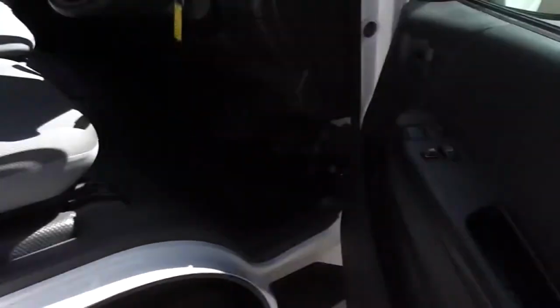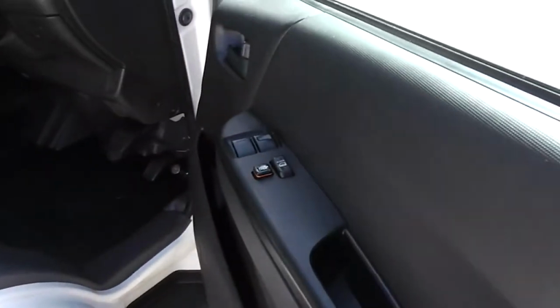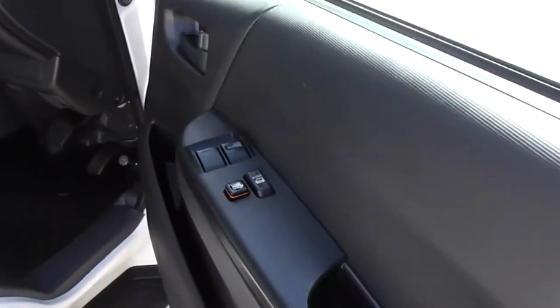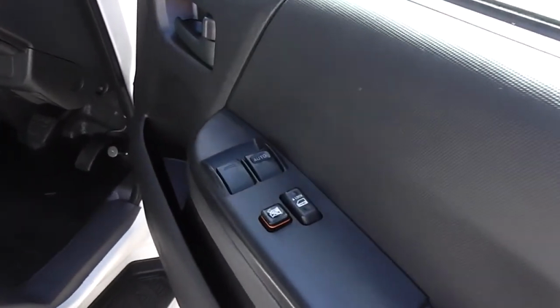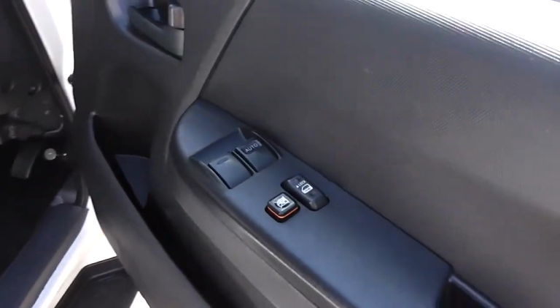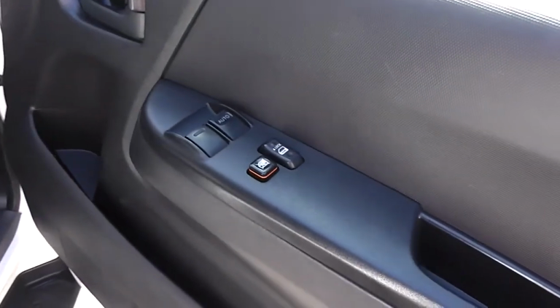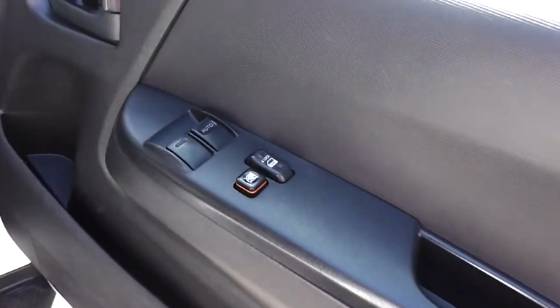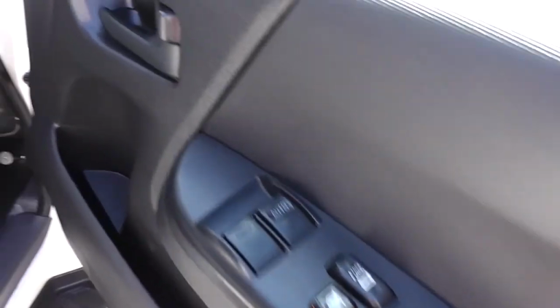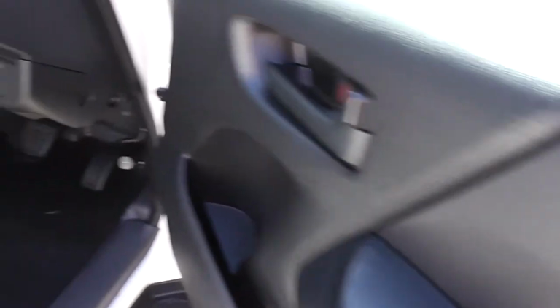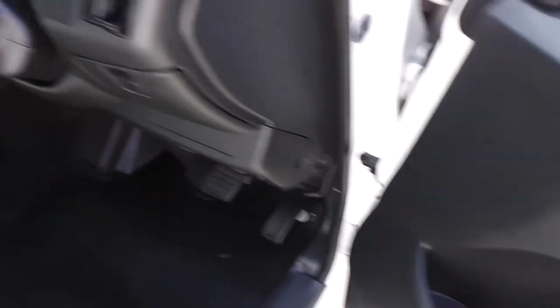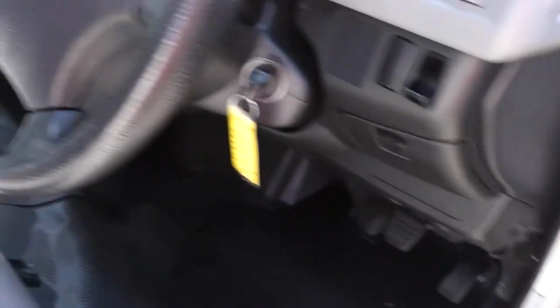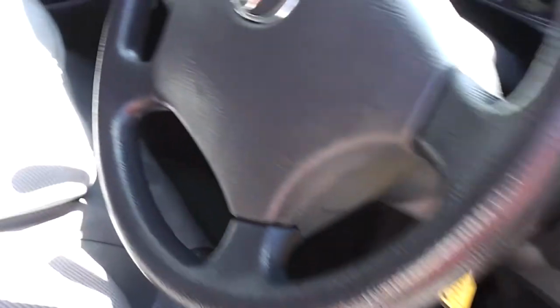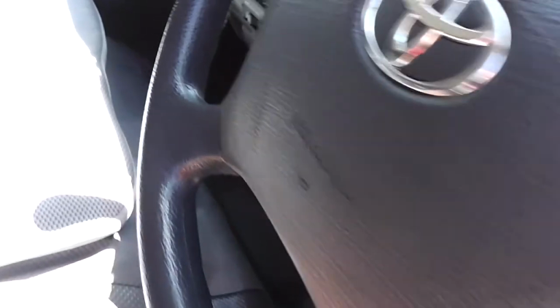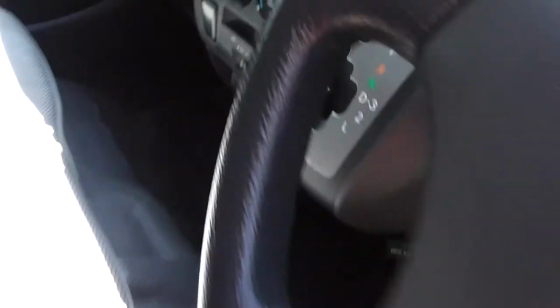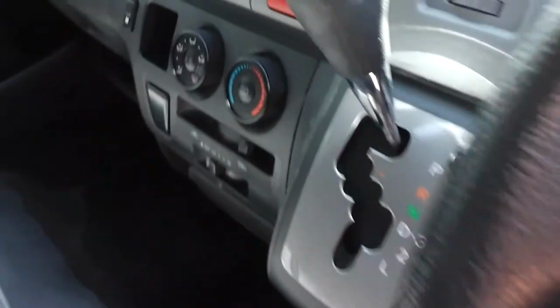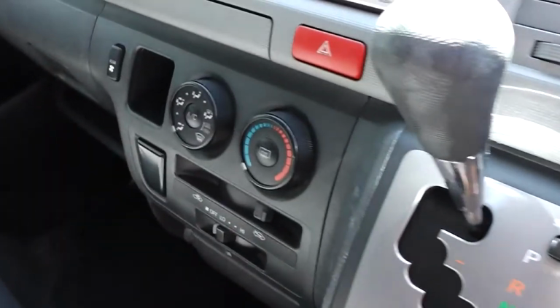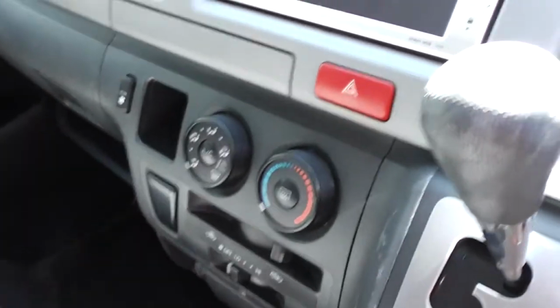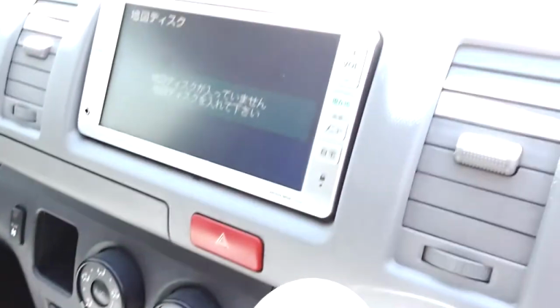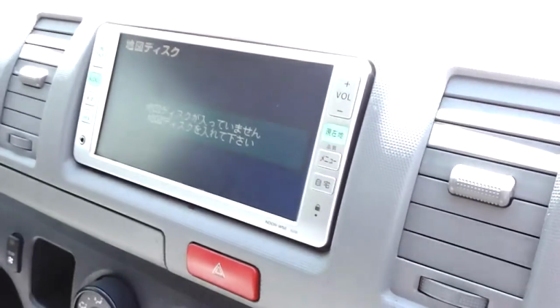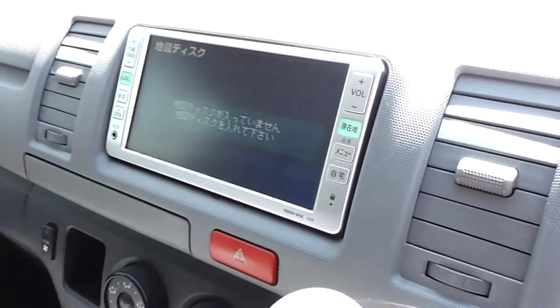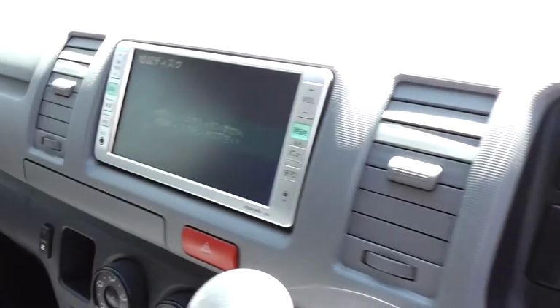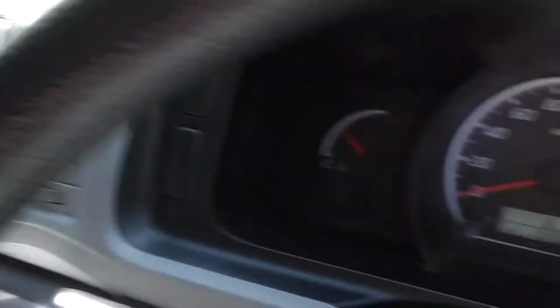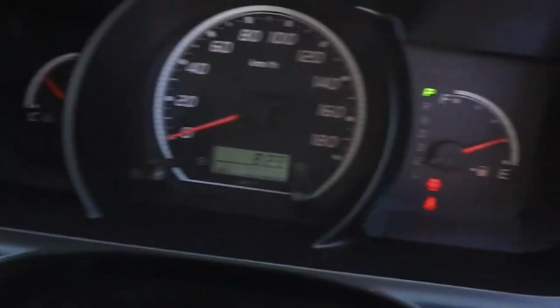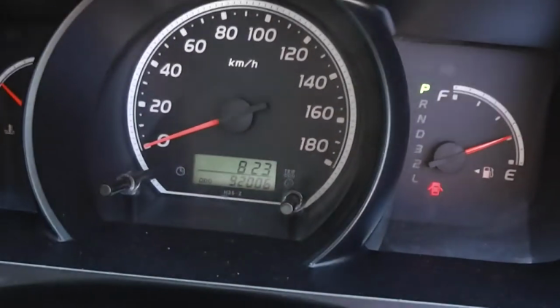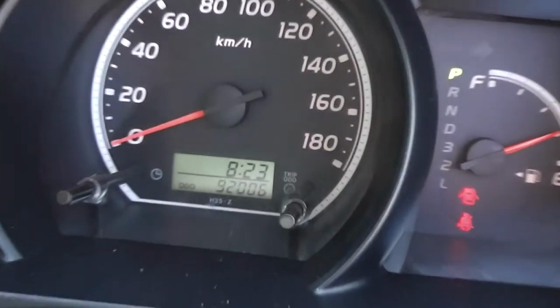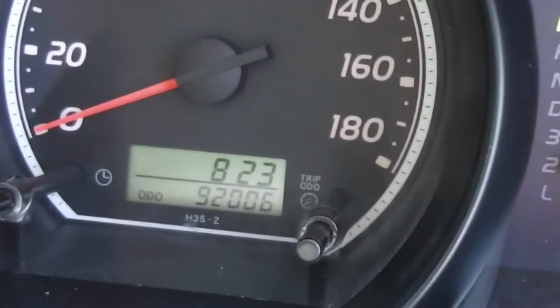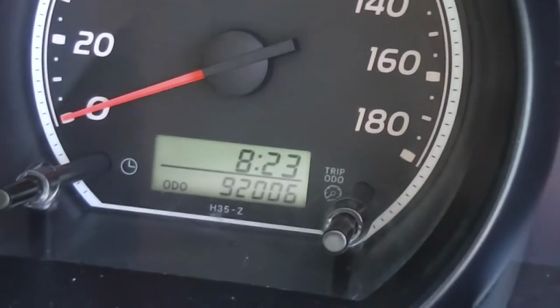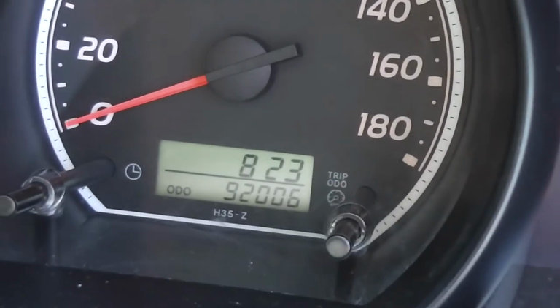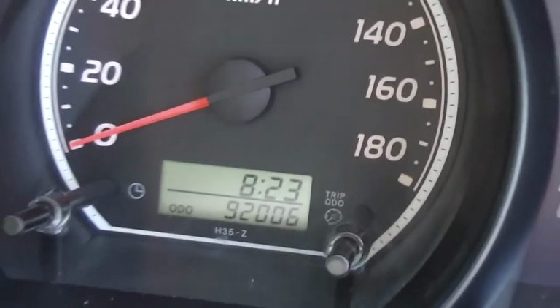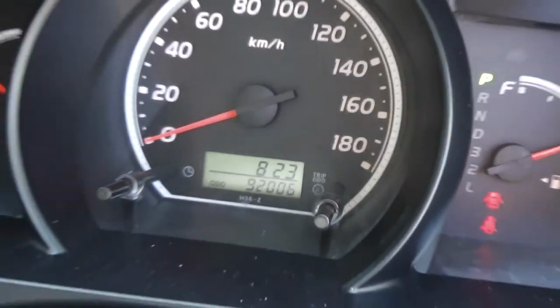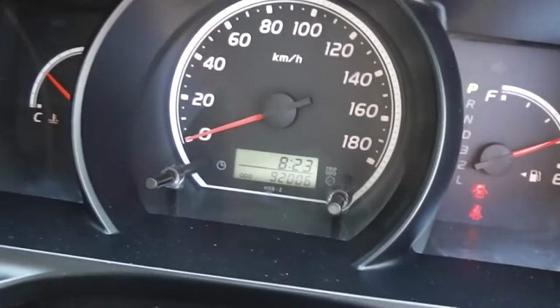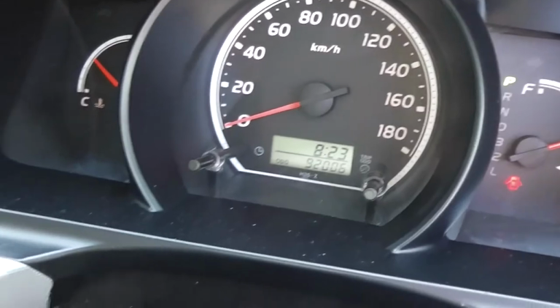This one's got electric windows — some have wind-up windows. It also has central door locking, air conditioning, and a CD player. Actually it's just clicked over 92,000 k's, so not 91 — 92,000 k's.